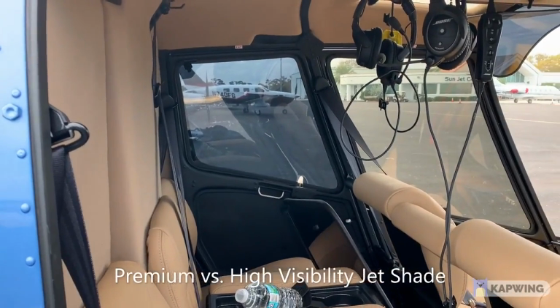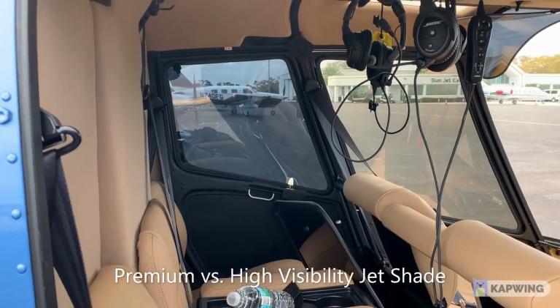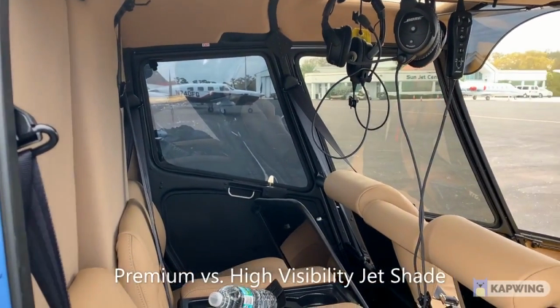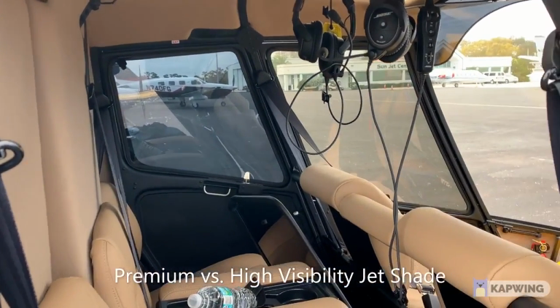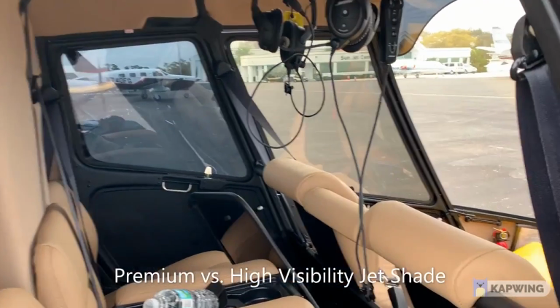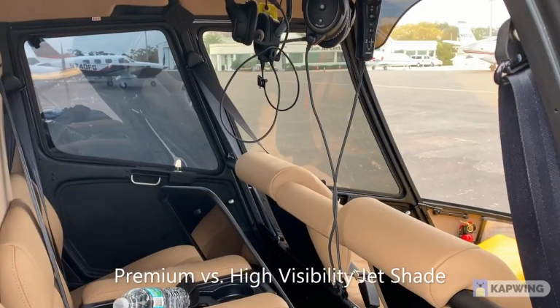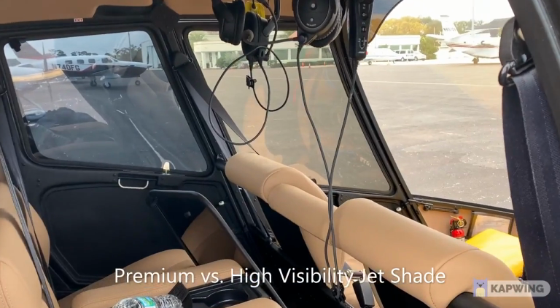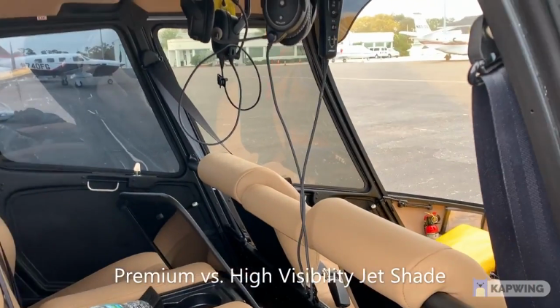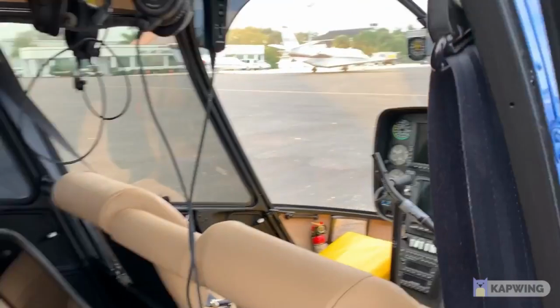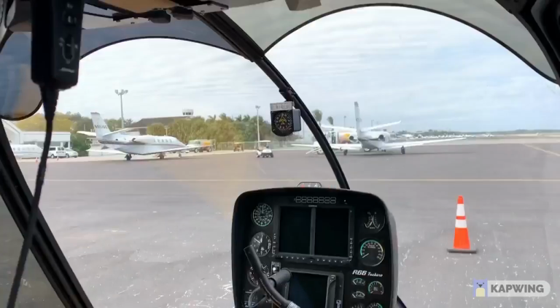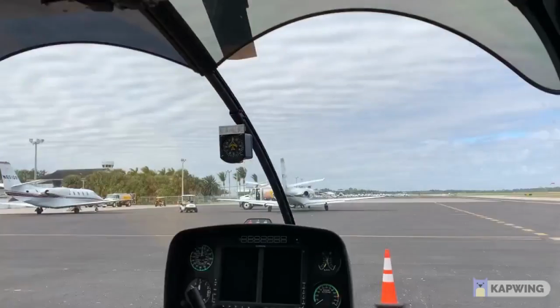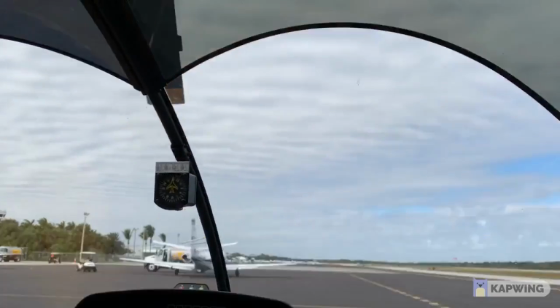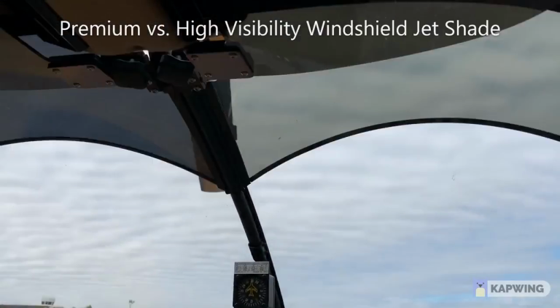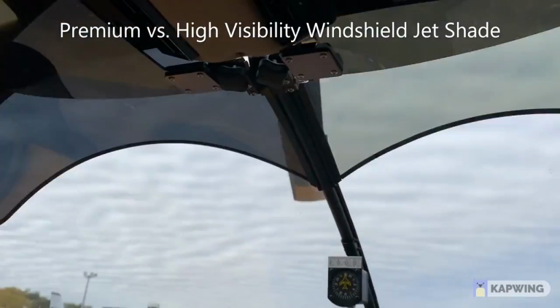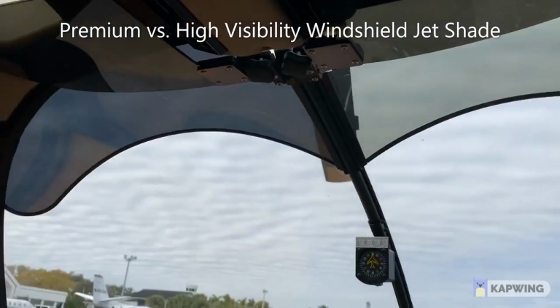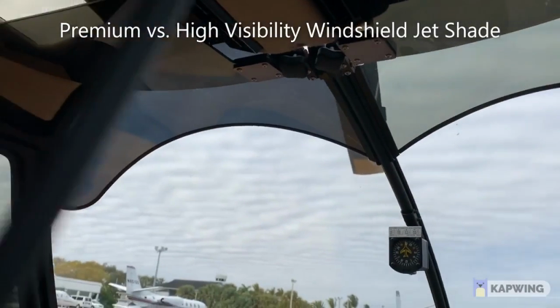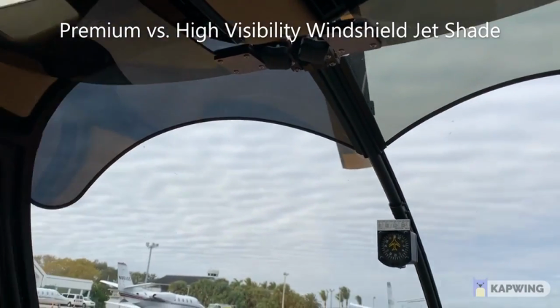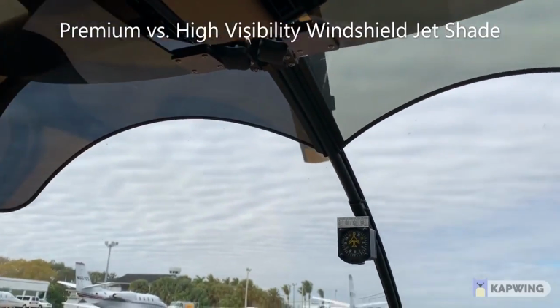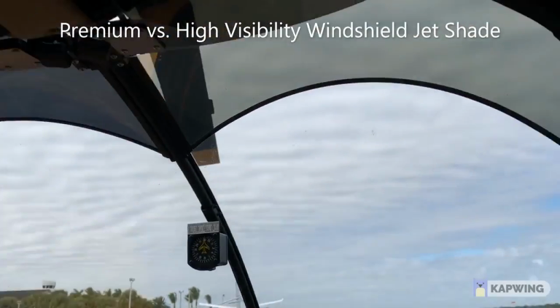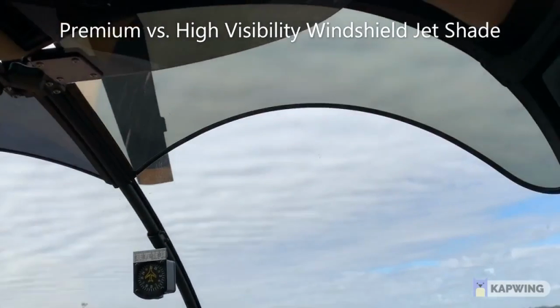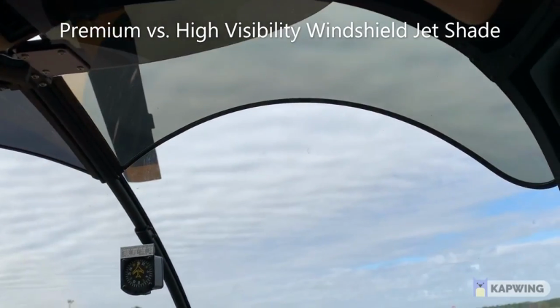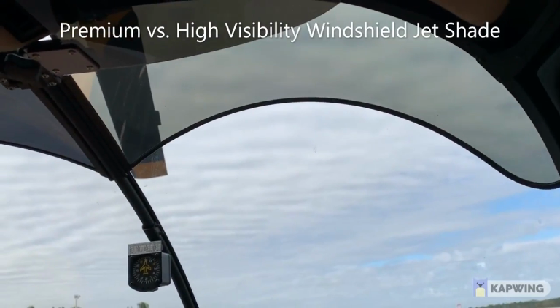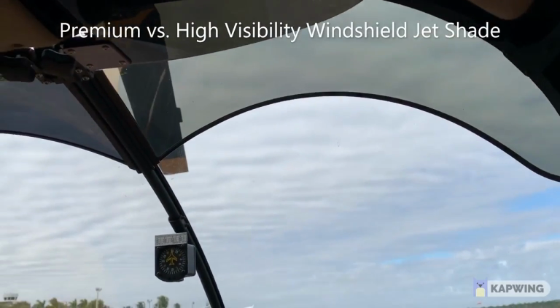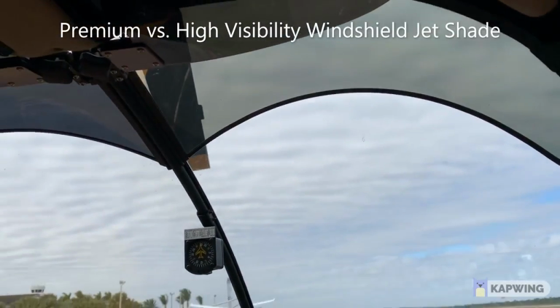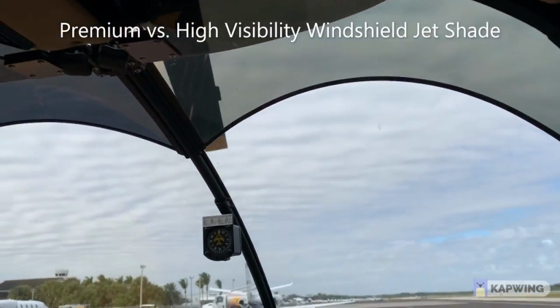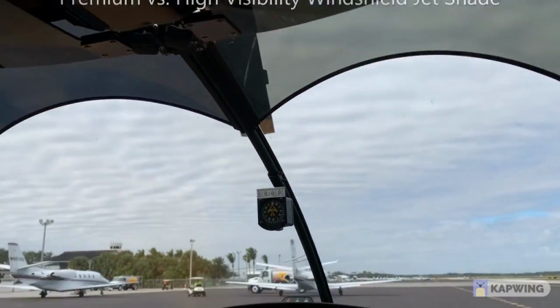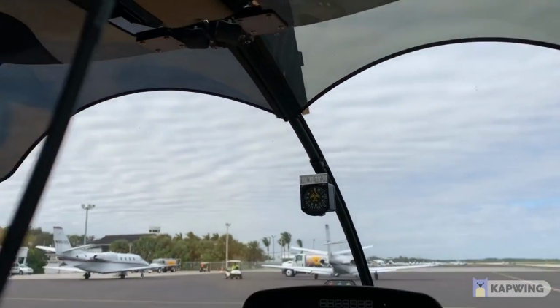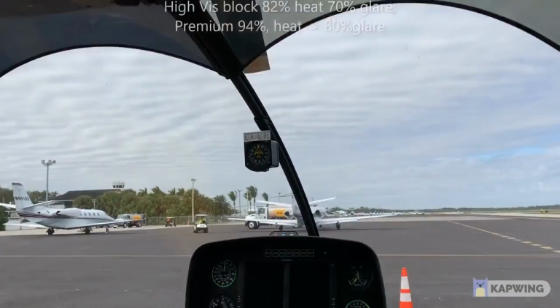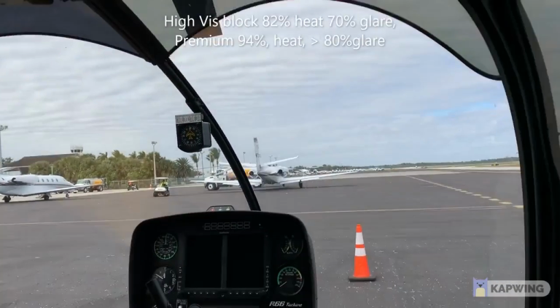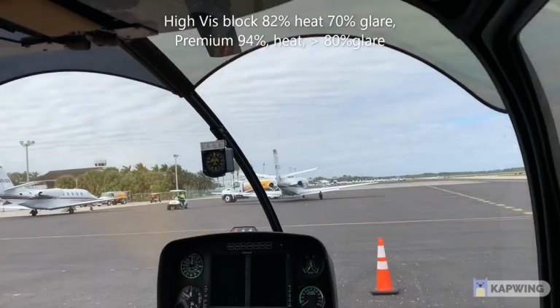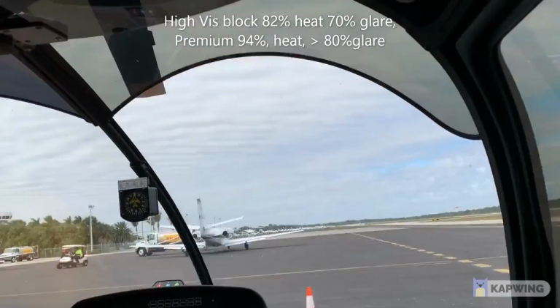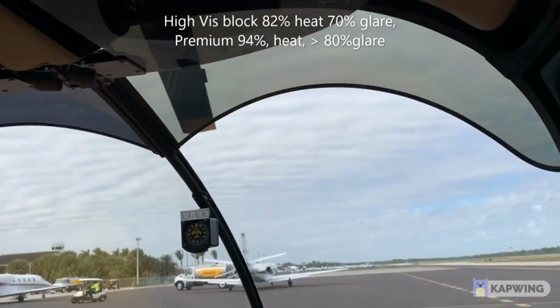There's the premium there with the bluish tint. Compared to that, you can see in the pilot window the bronze tint. Up at the top of the windshield, the standard bronze tint high visibility is on the pilot side — the right side — and the premium is on the left side.